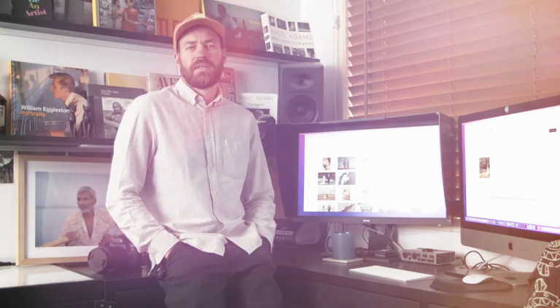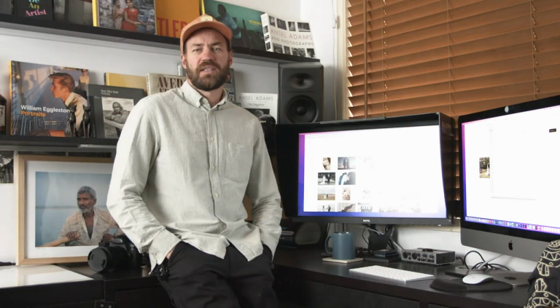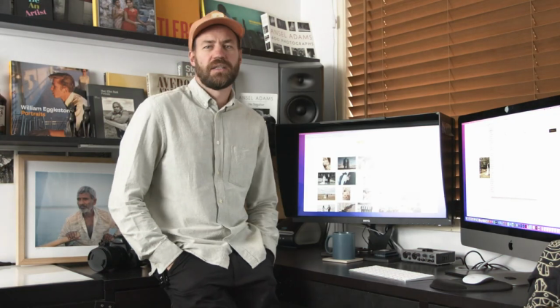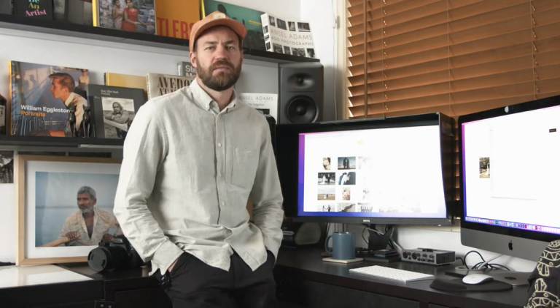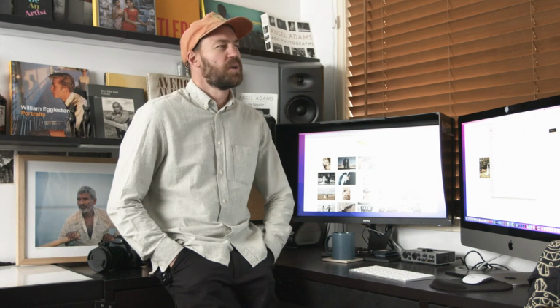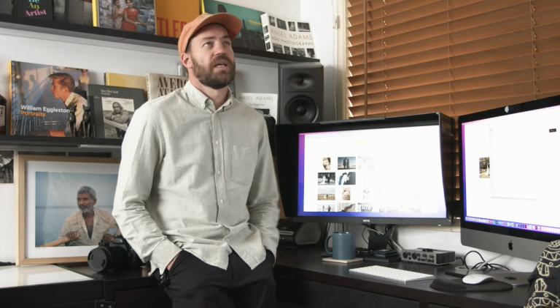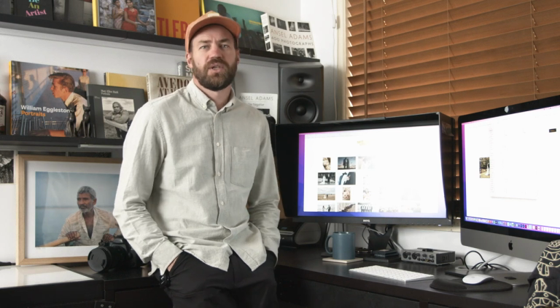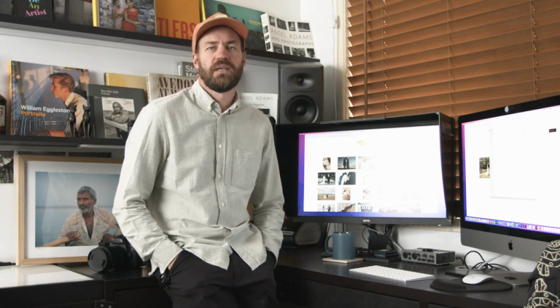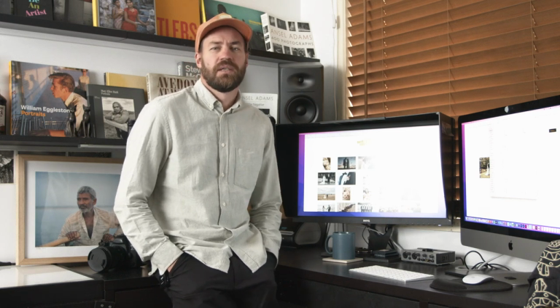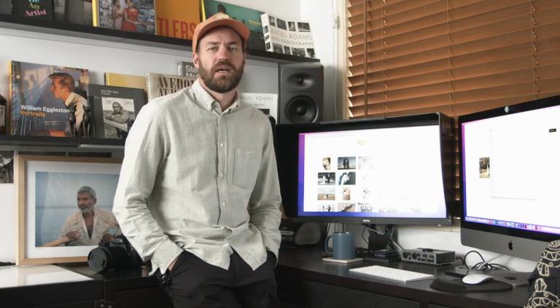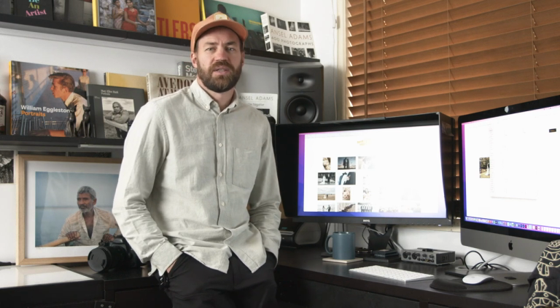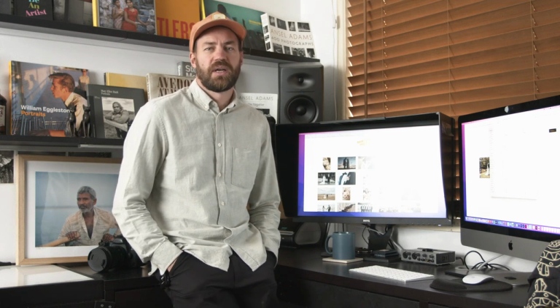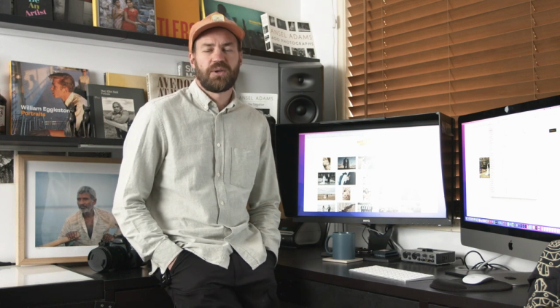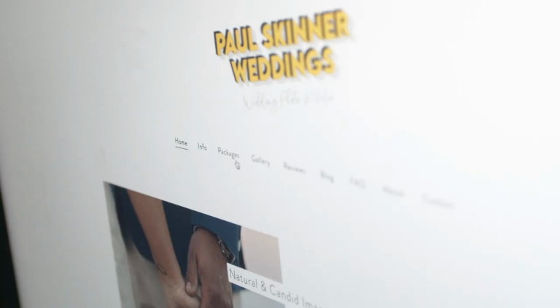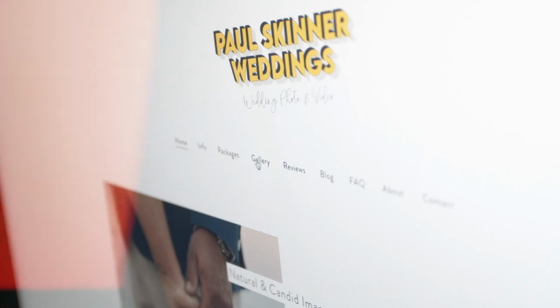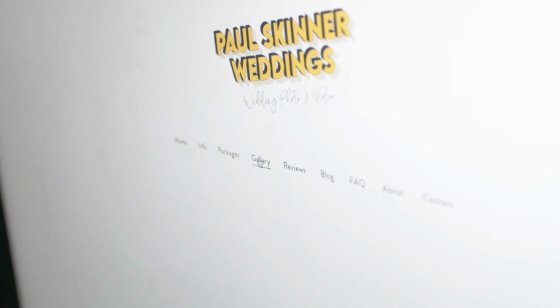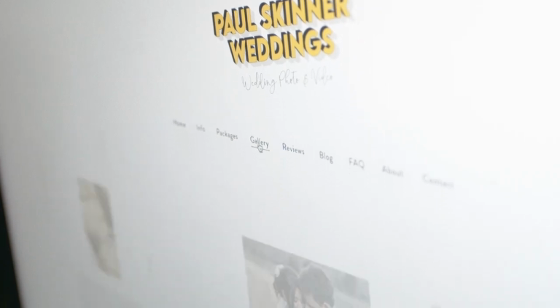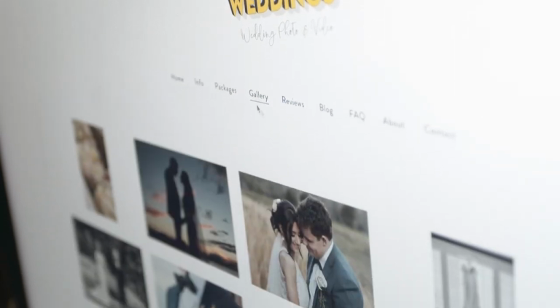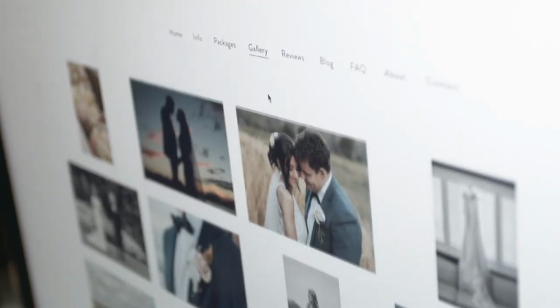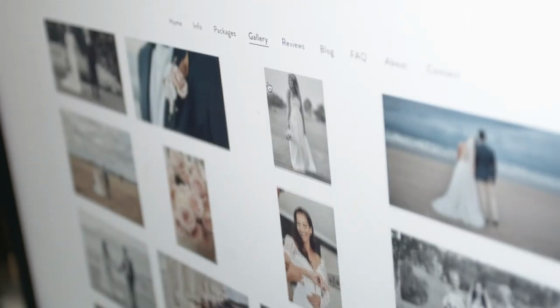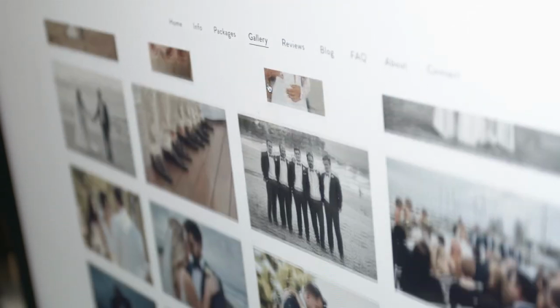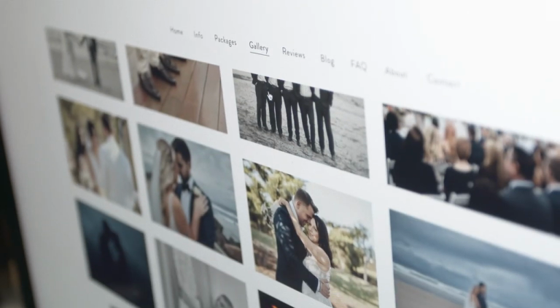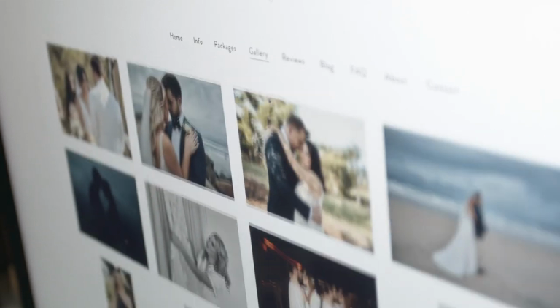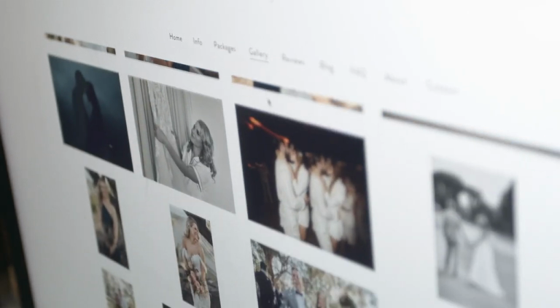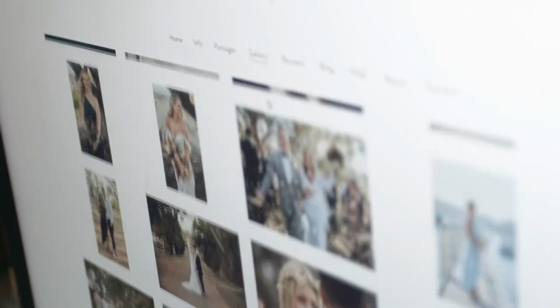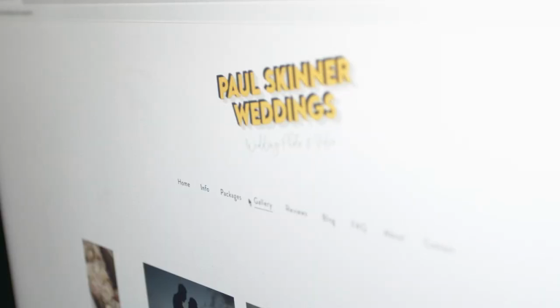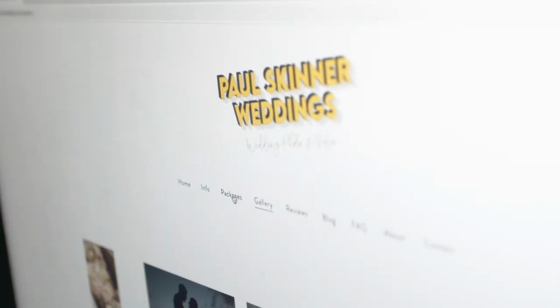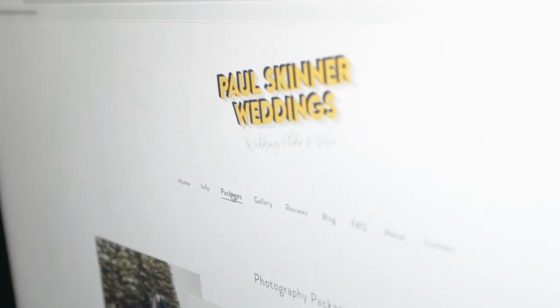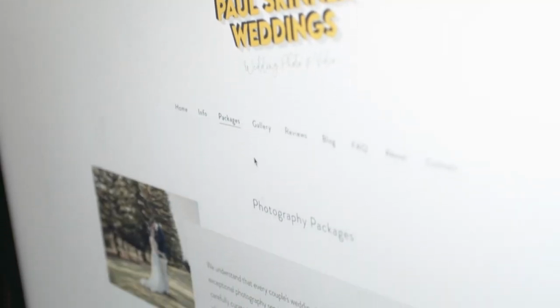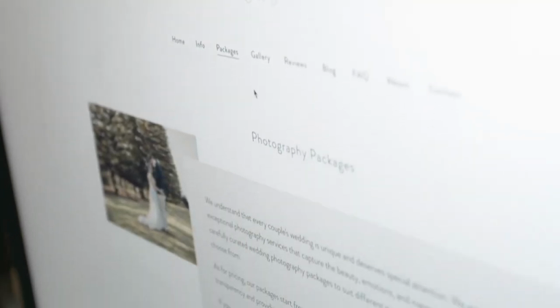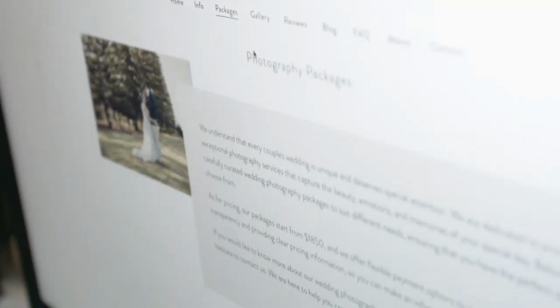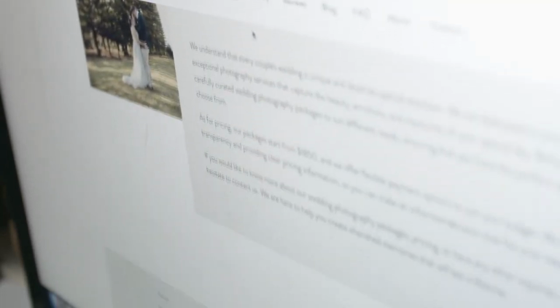Hey guys, how are you going? Welcome to my little edit studio here. If you want to head to my gallery page, you'll see all my highlights there, a few wedding images, and you can also head to my packages page where you'll see all my prices and info like that.